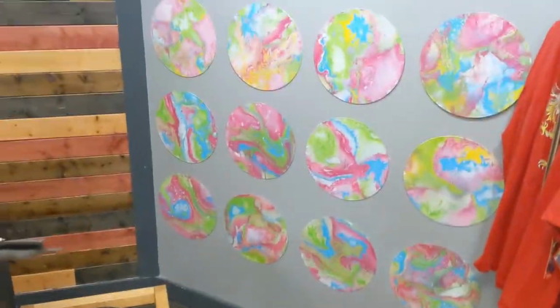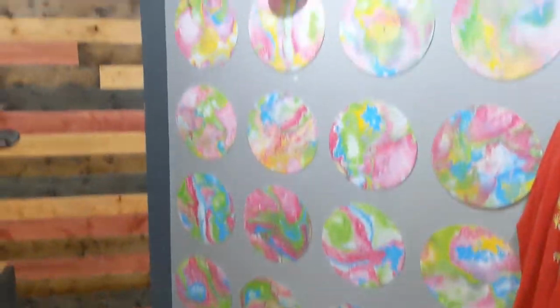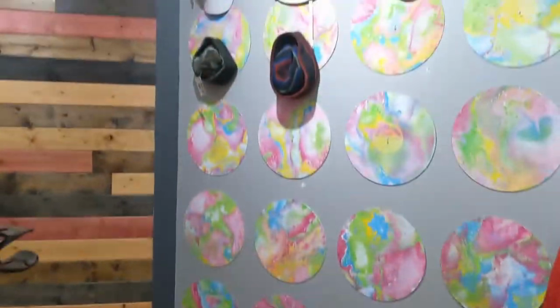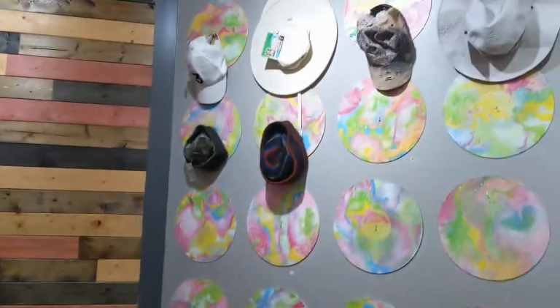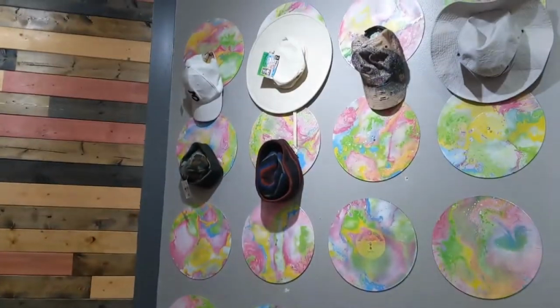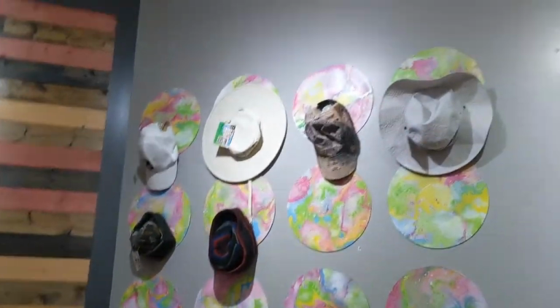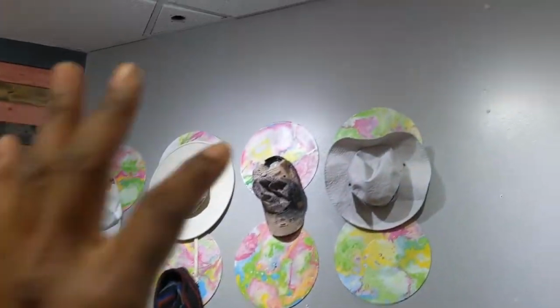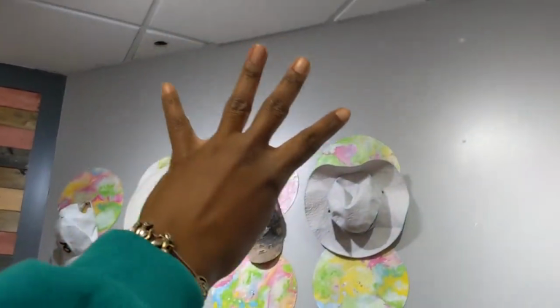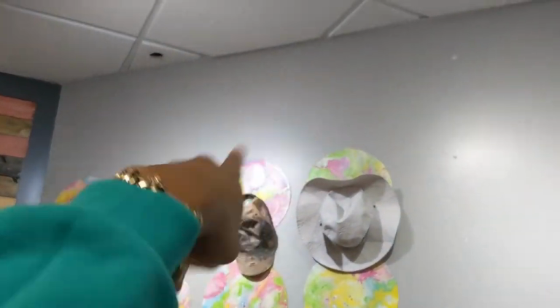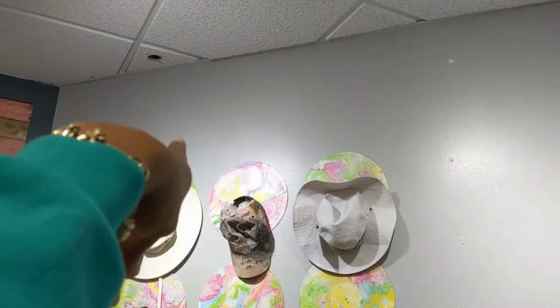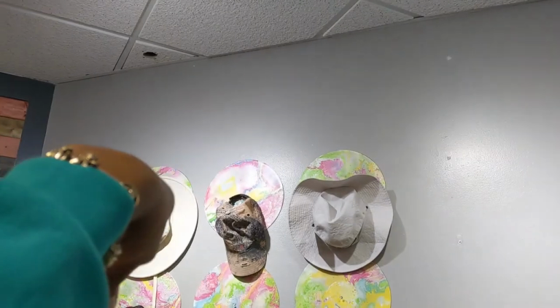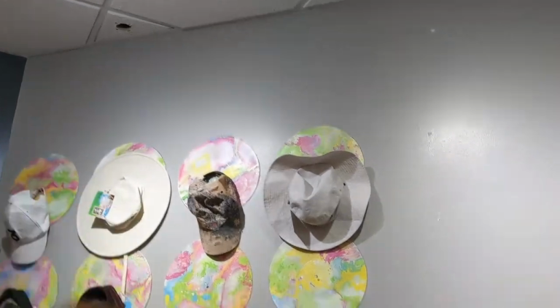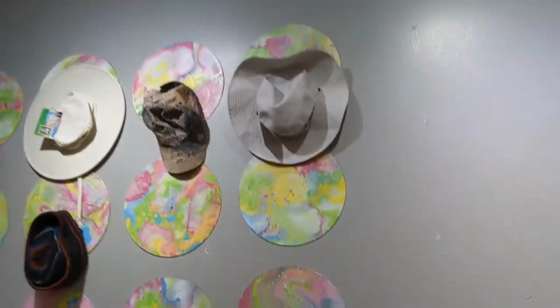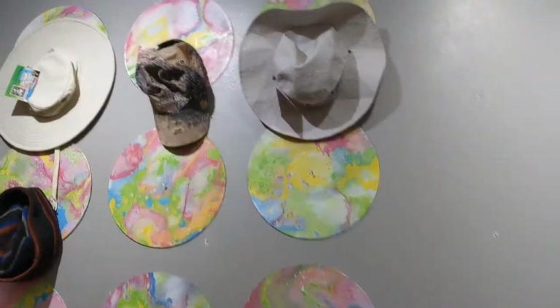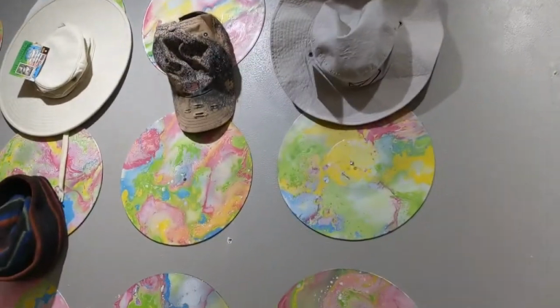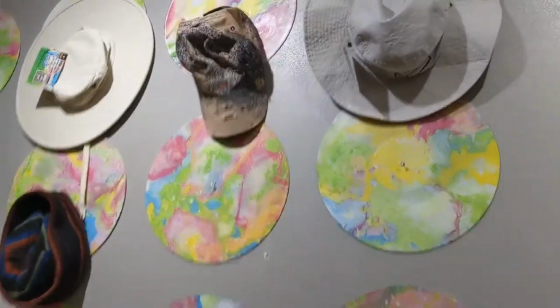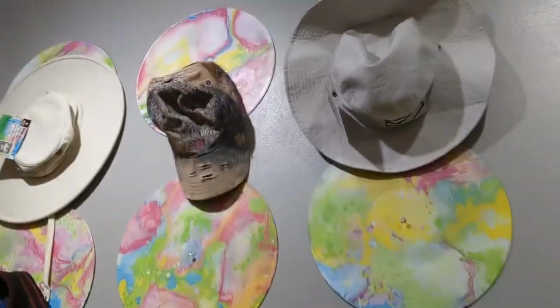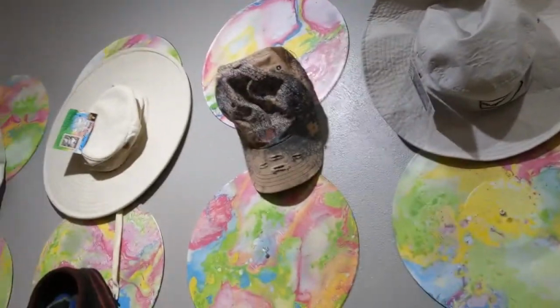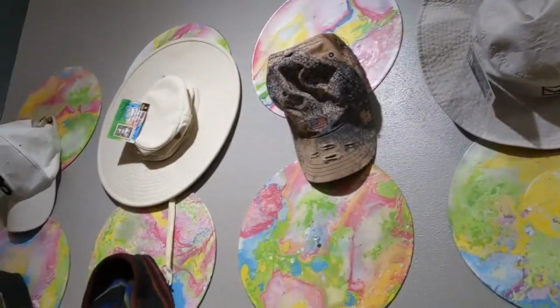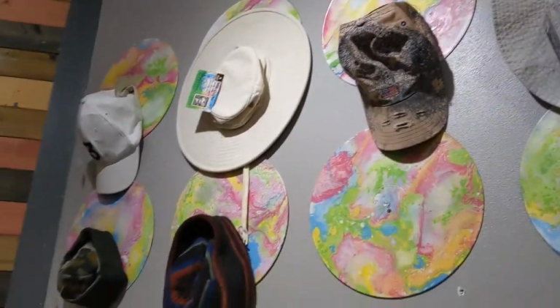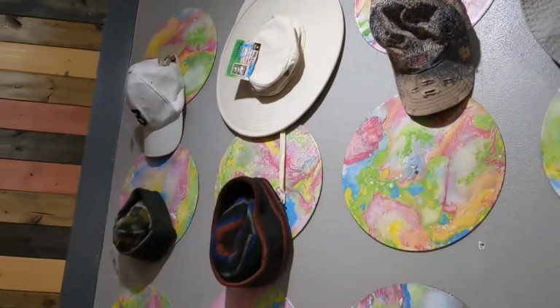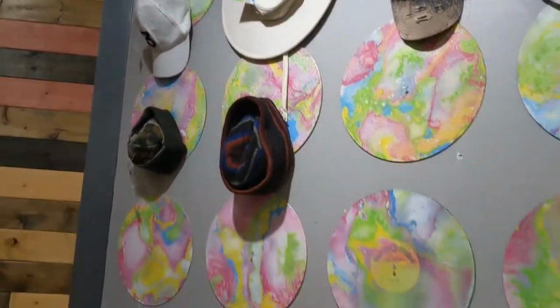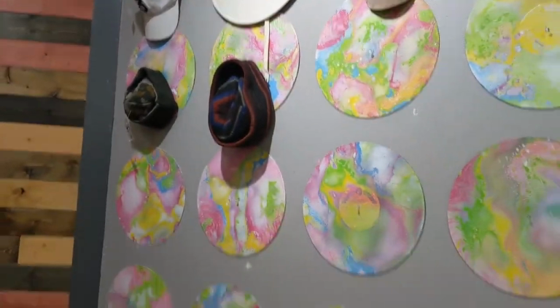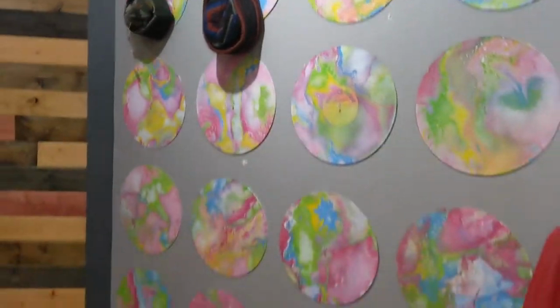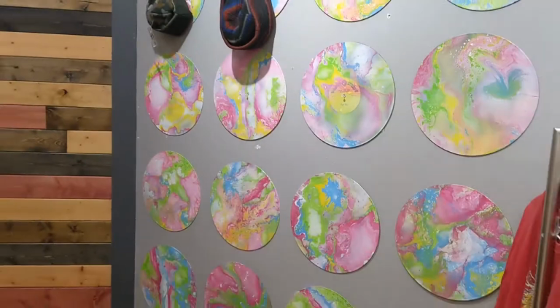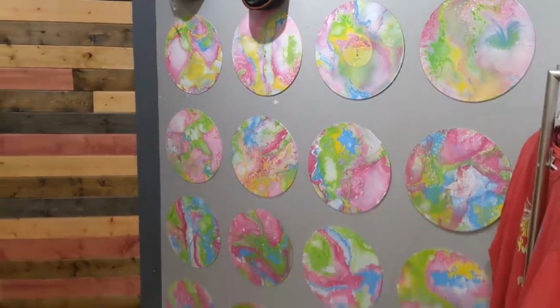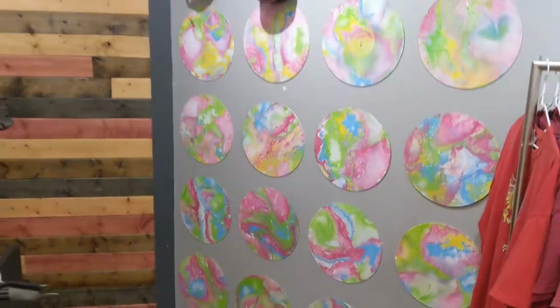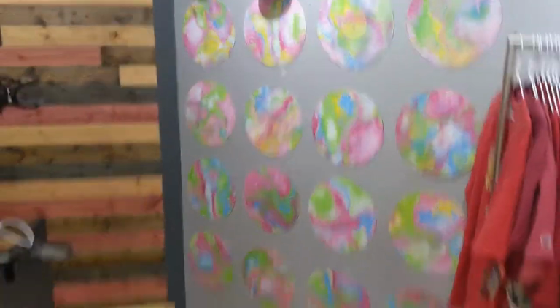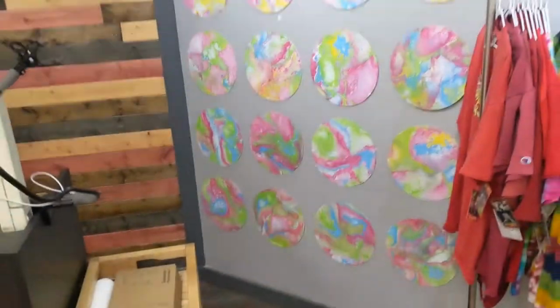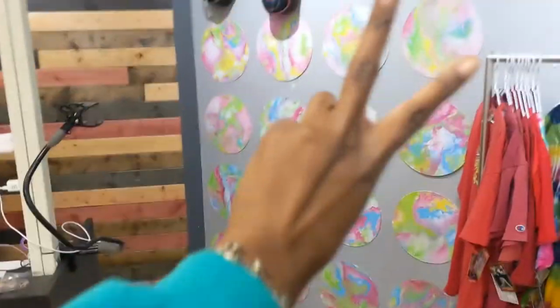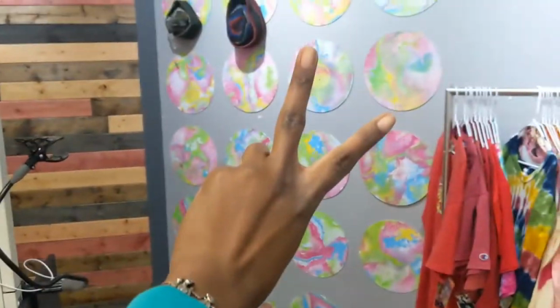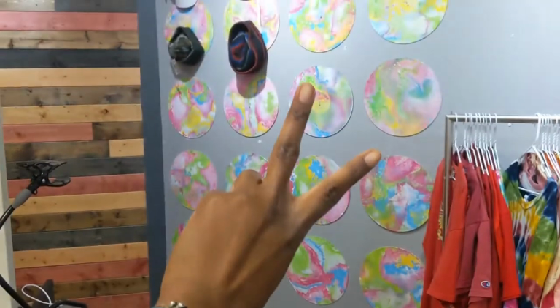The wall is complete, gotta have four more up top, but I'm satisfied. Until the next video, stay blessed and stay creative.